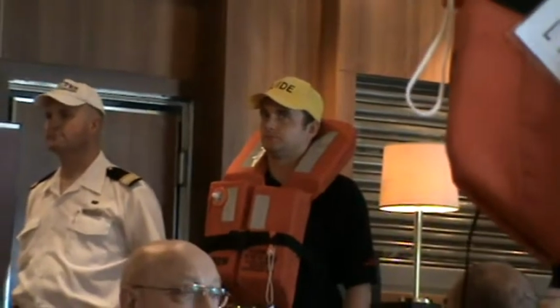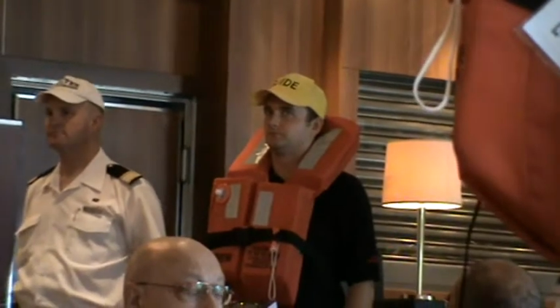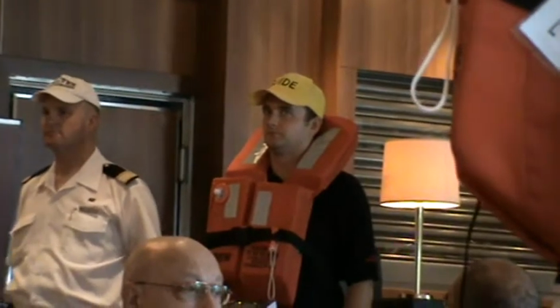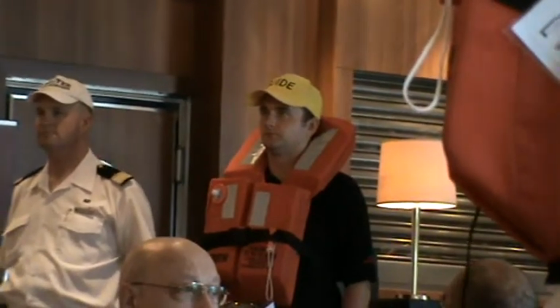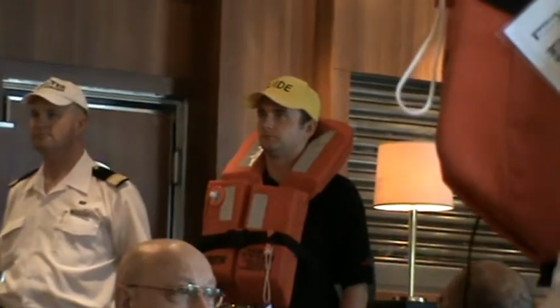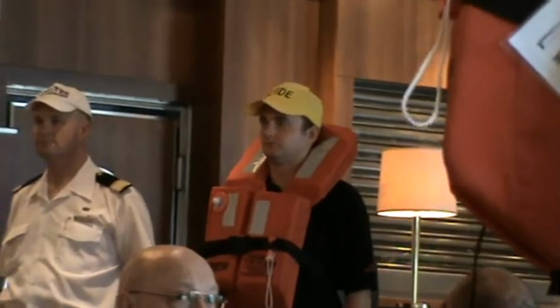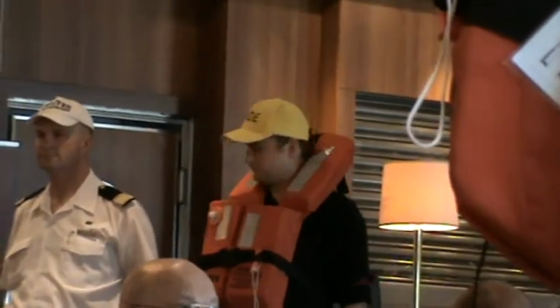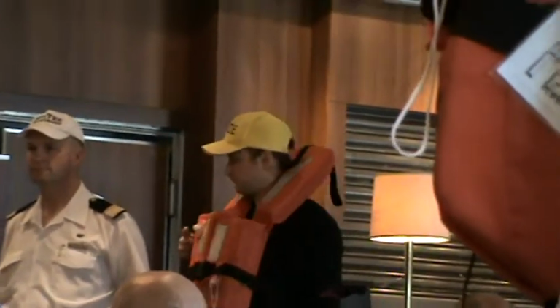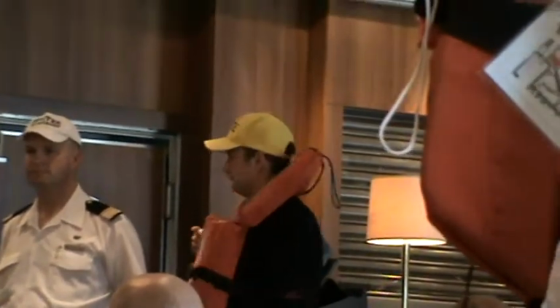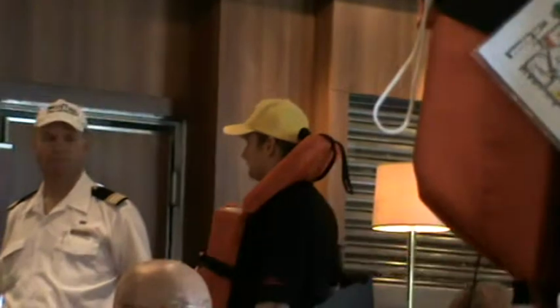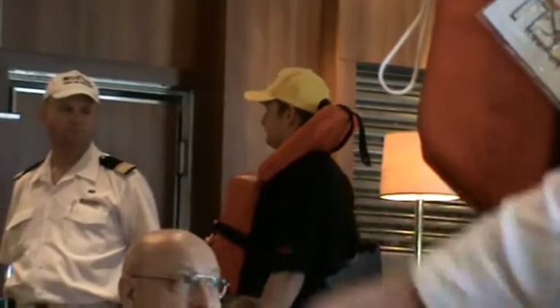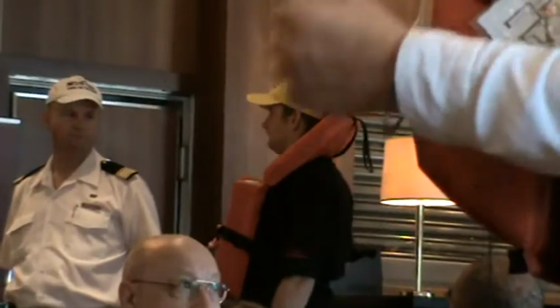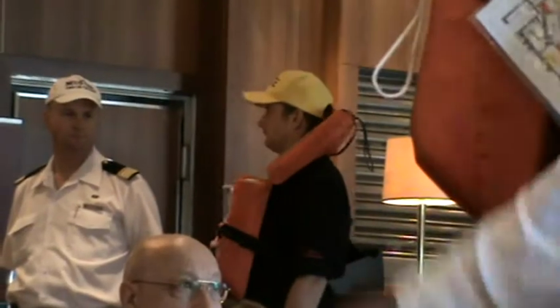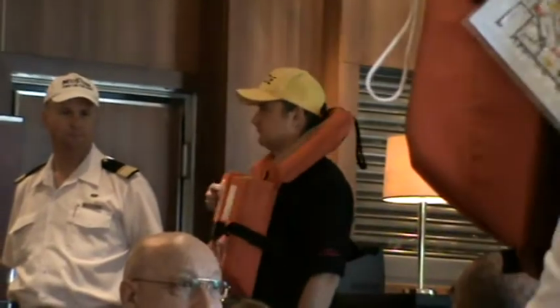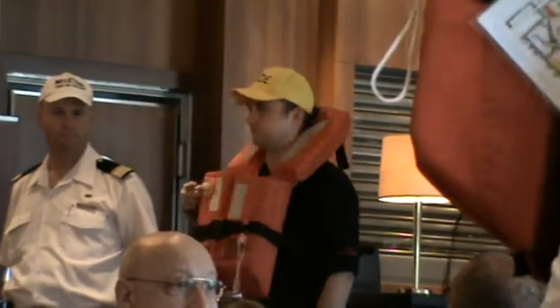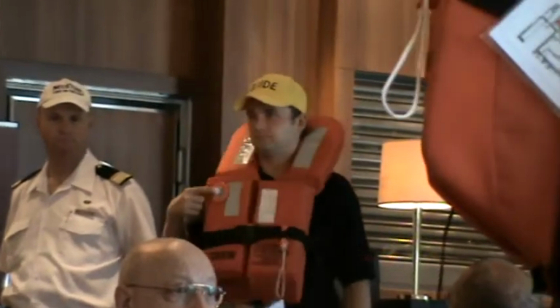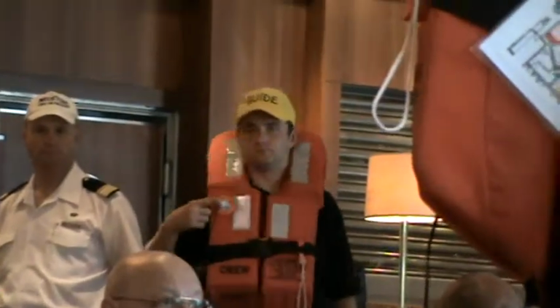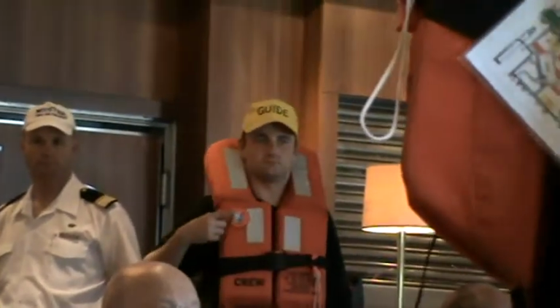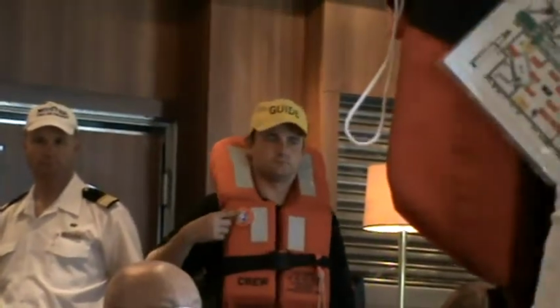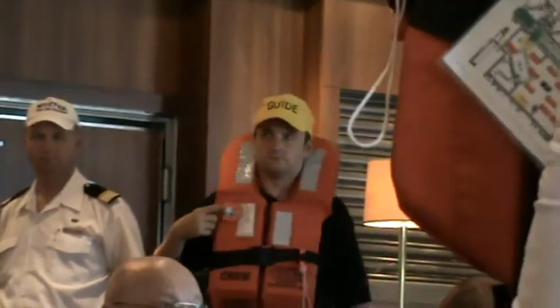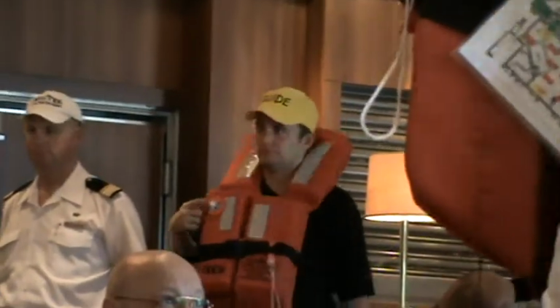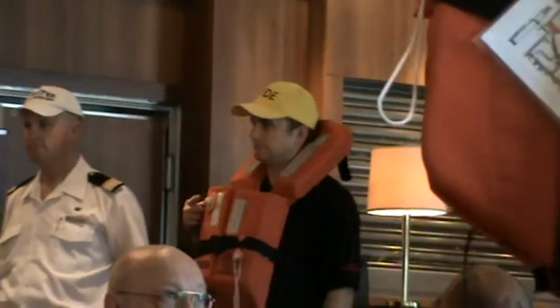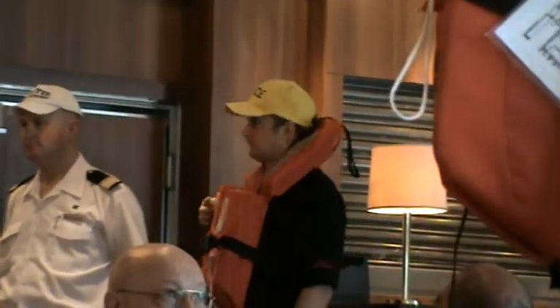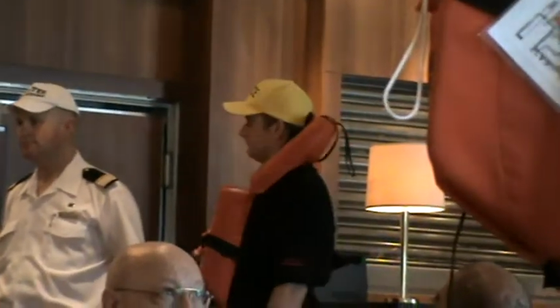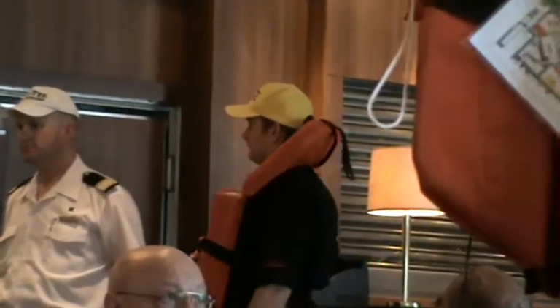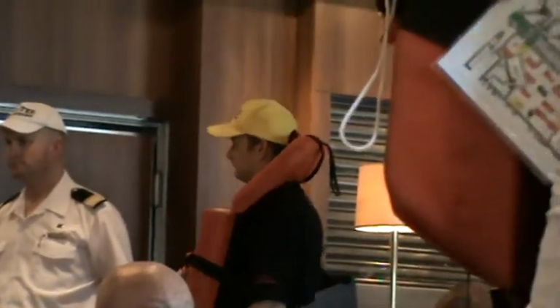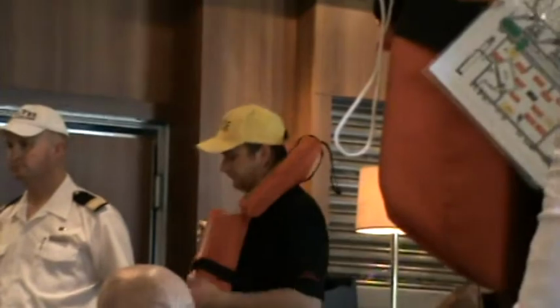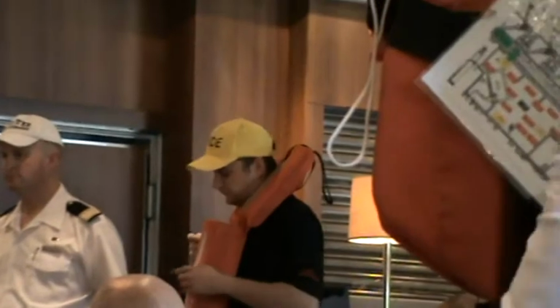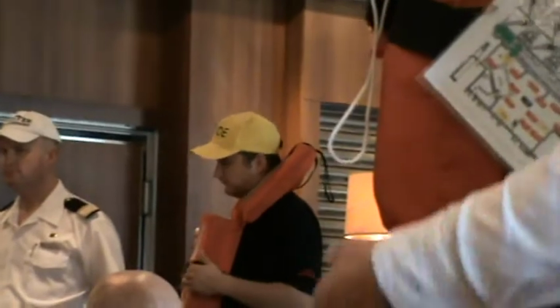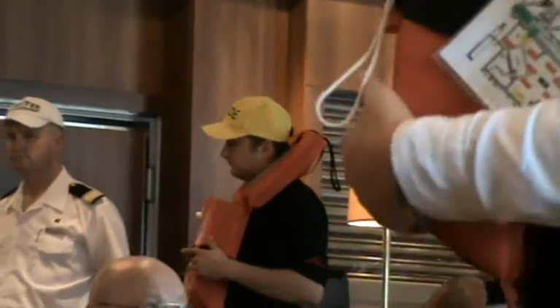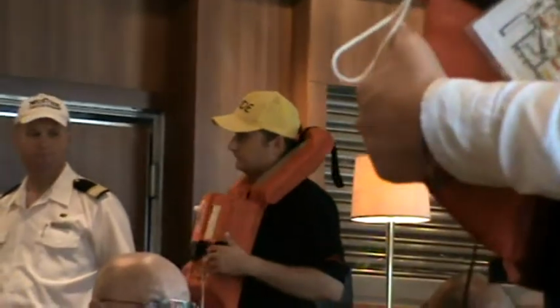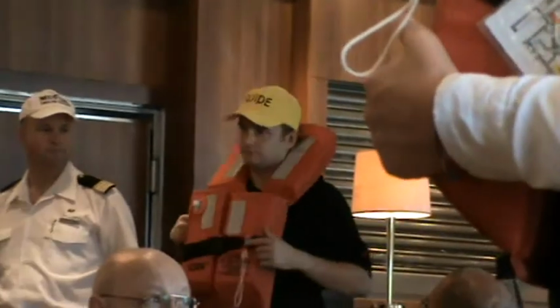There is a light on your life jacket — this will activate automatically should you have to enter the water. And there is a whistle for attracting attention in a pocket on the side.